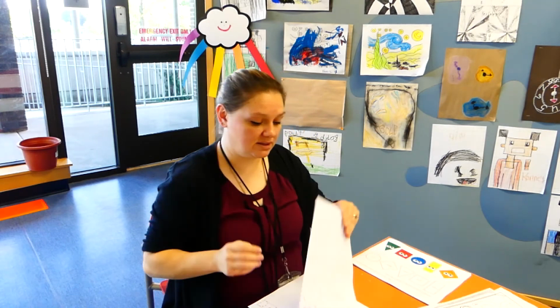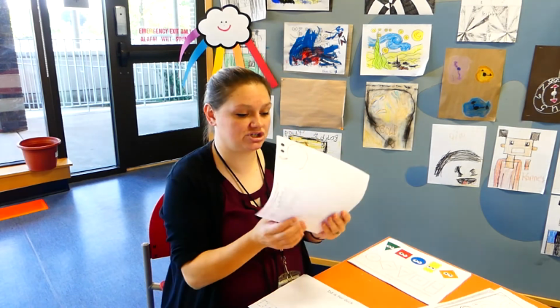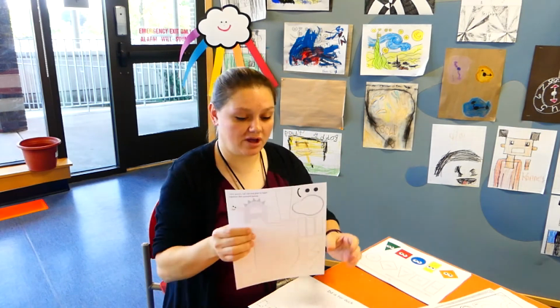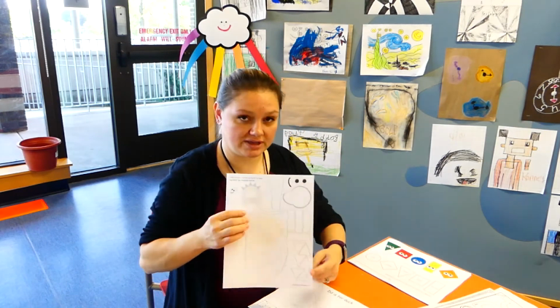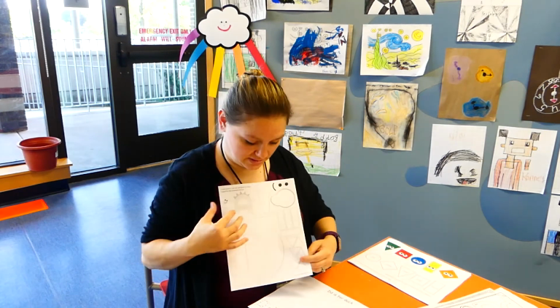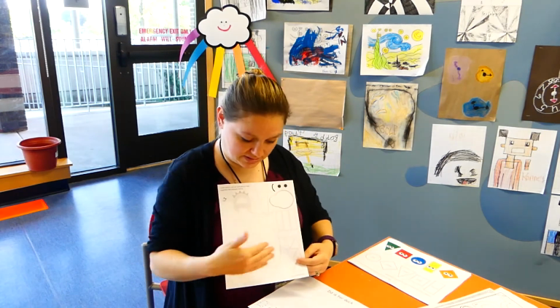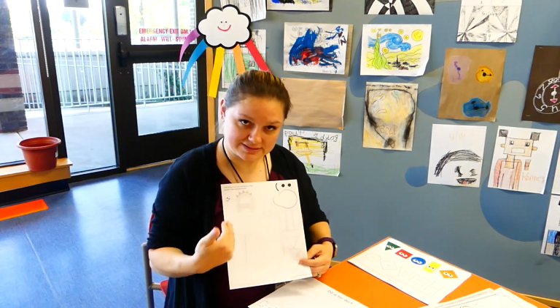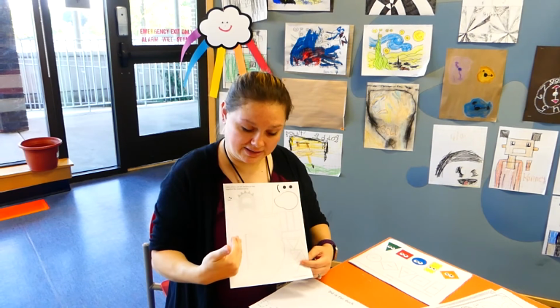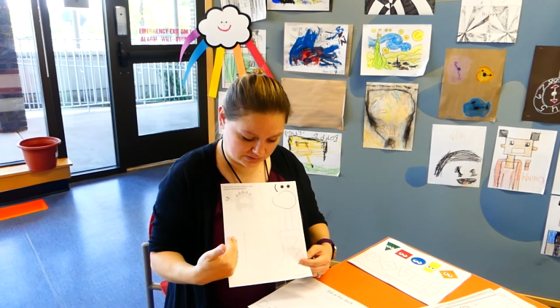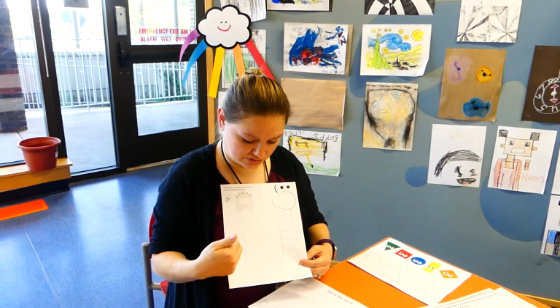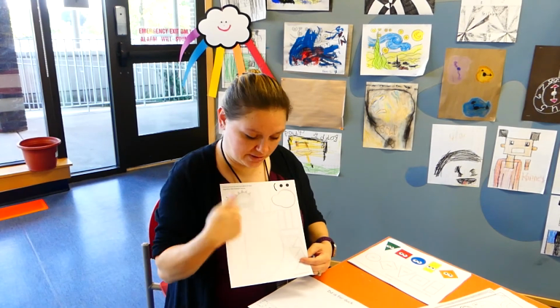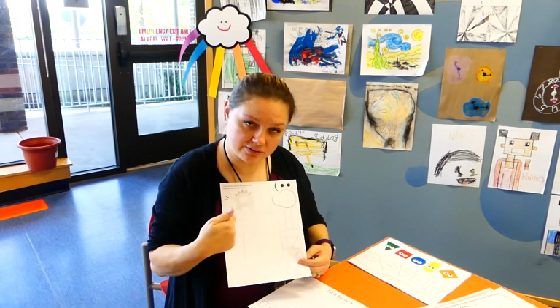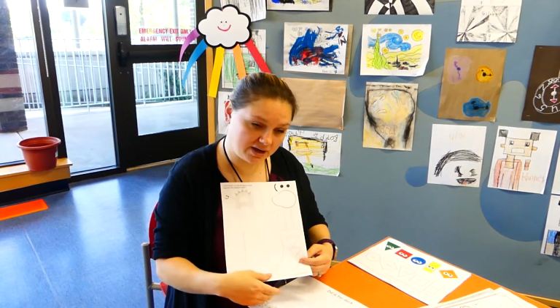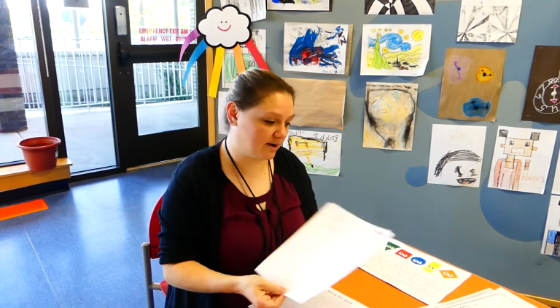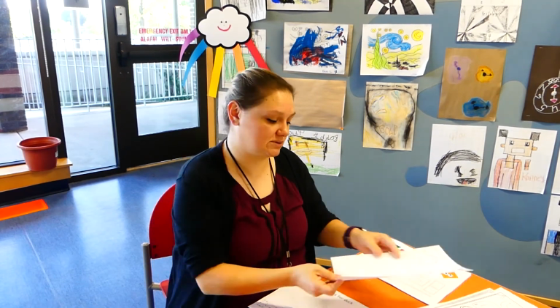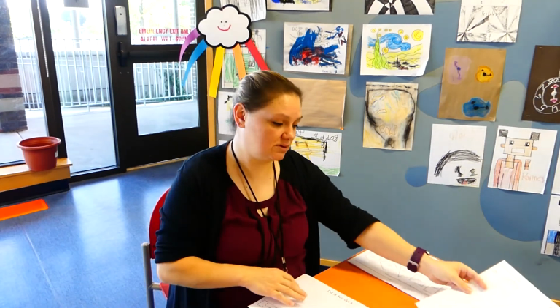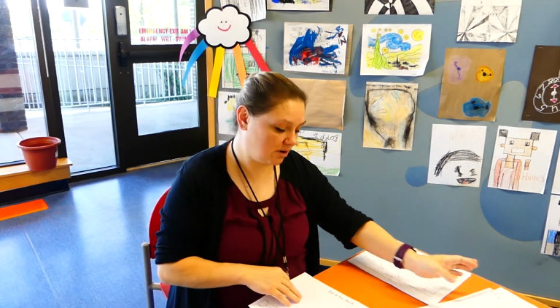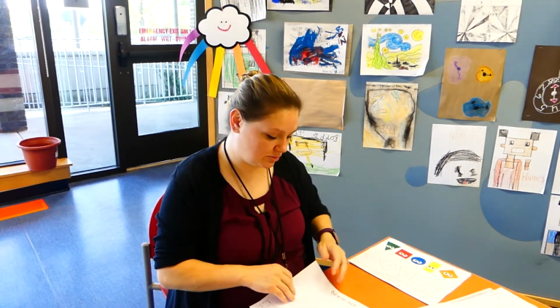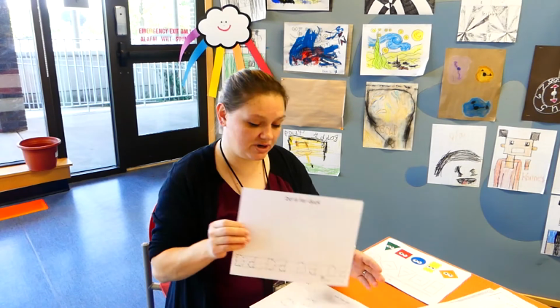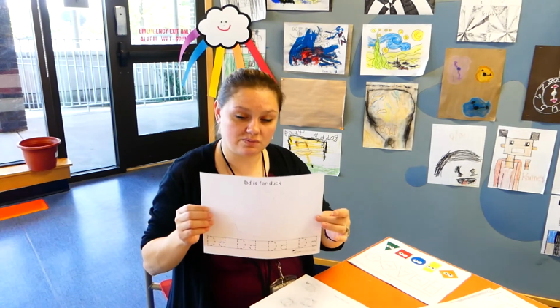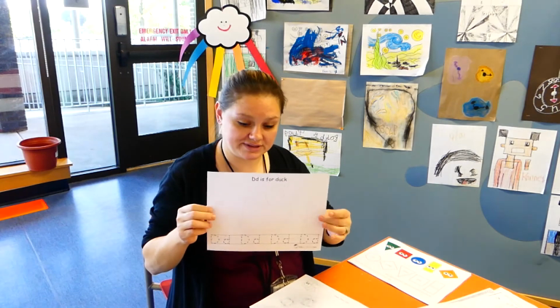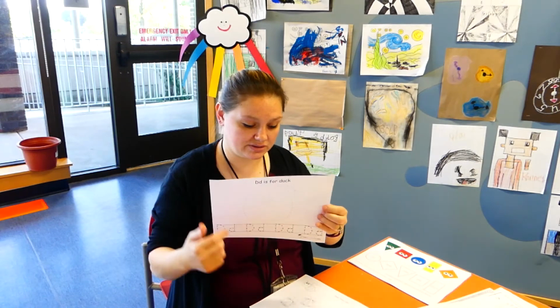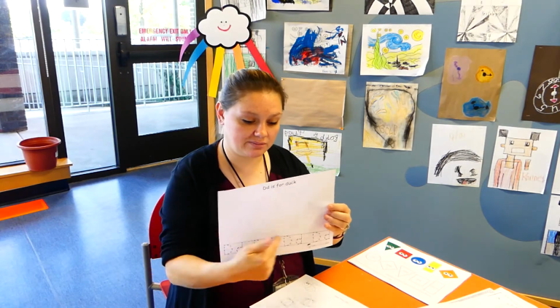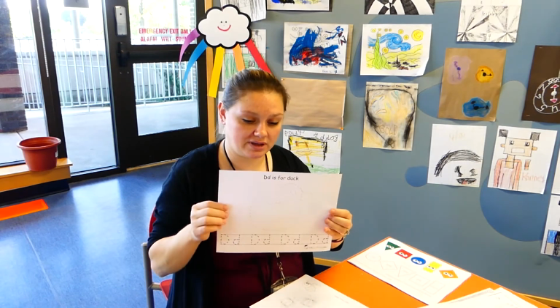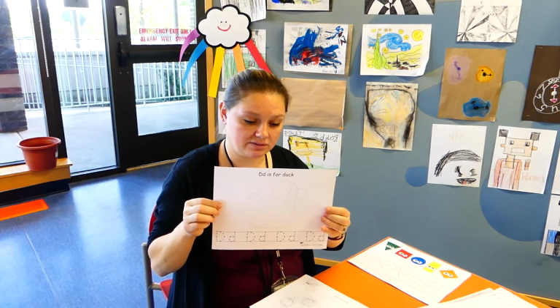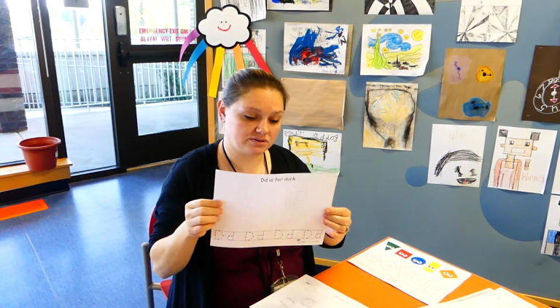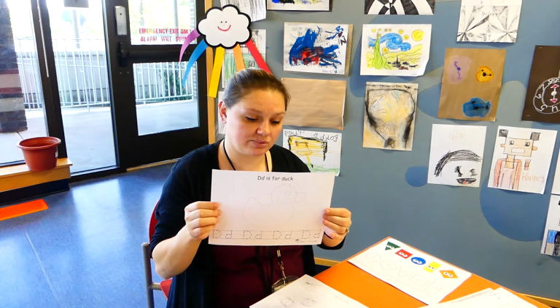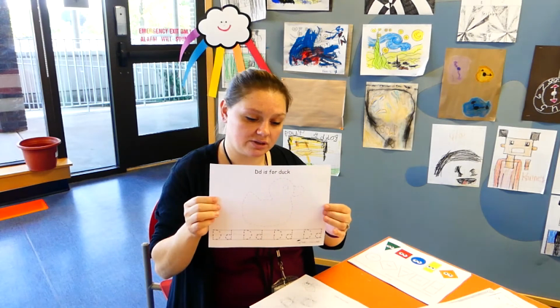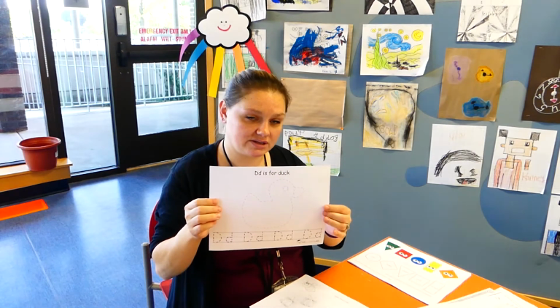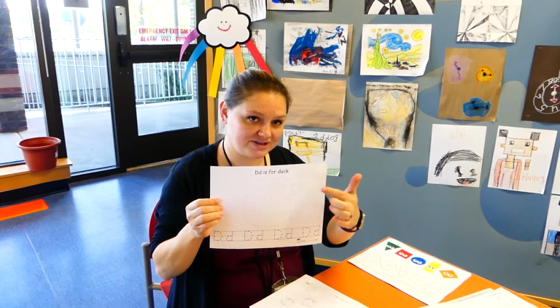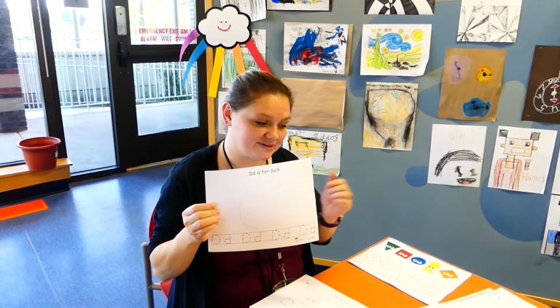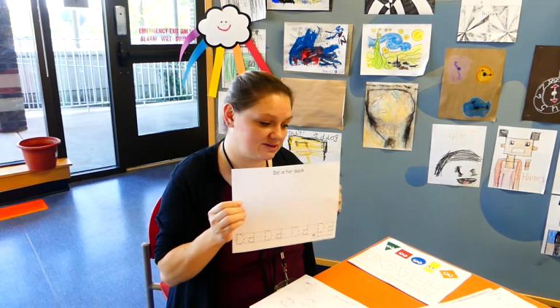This week's shape for the uppercase D is a dinosaur. So you're going to go ahead and color those in and cut that out. We're also going to be tracing some more D's here on the bottom, big and little — capital and lowercase — then we're going to trace our little D duck.